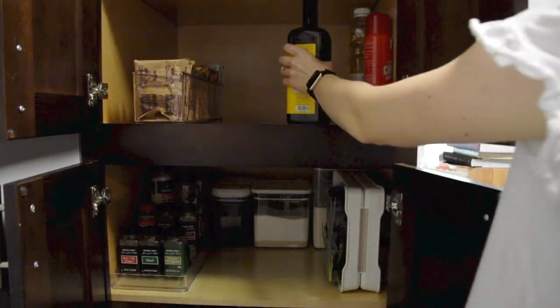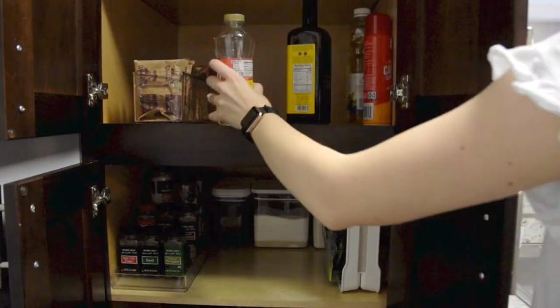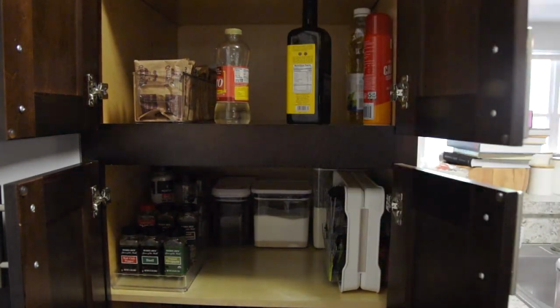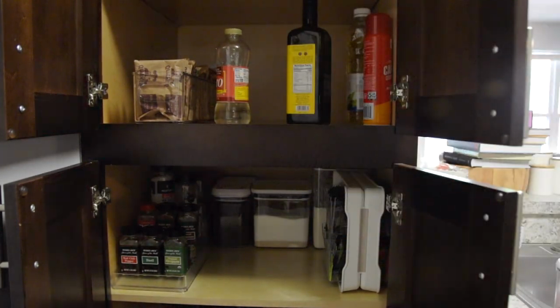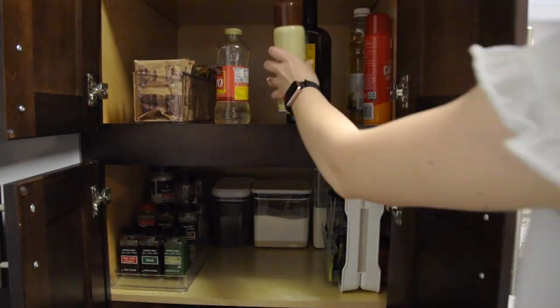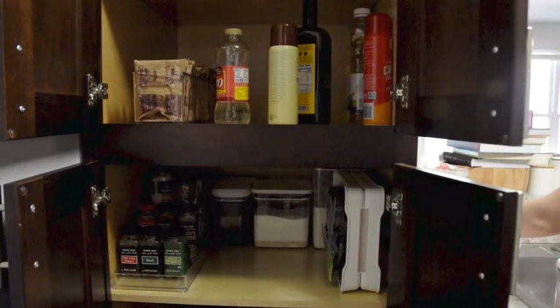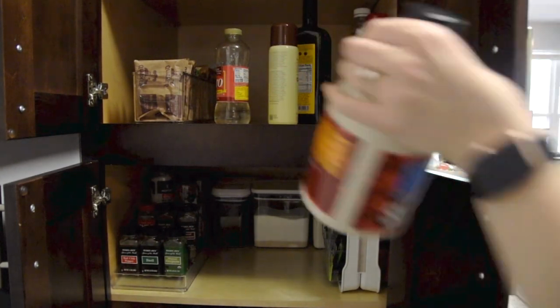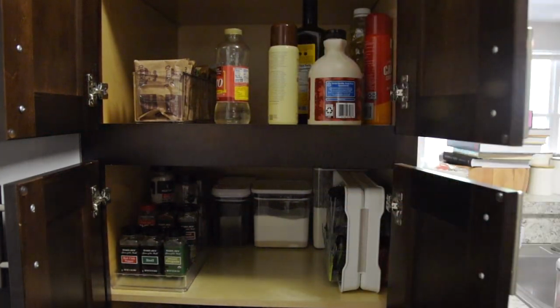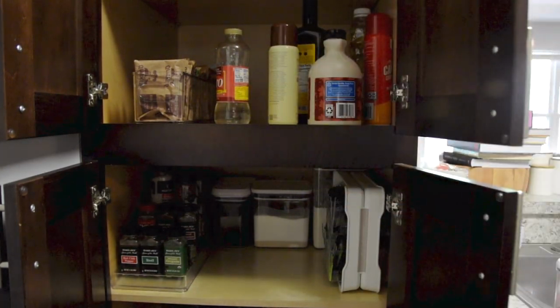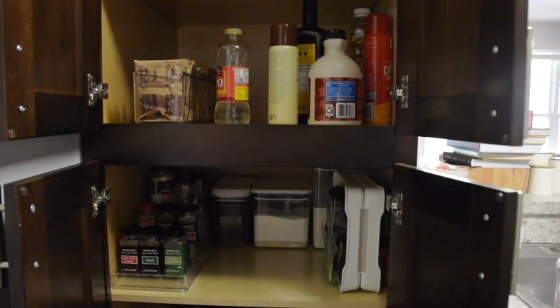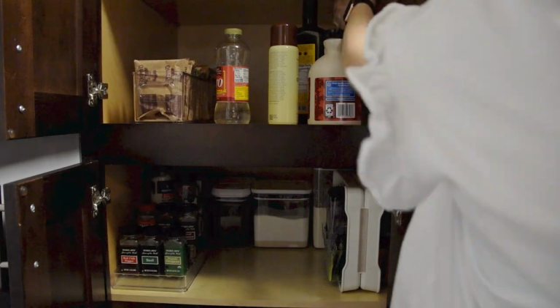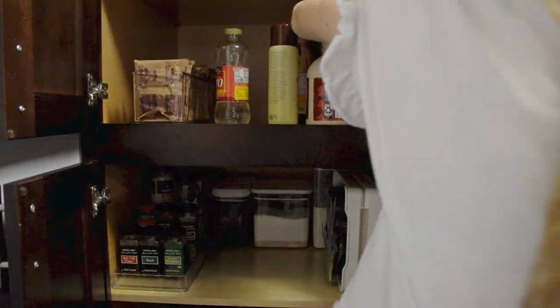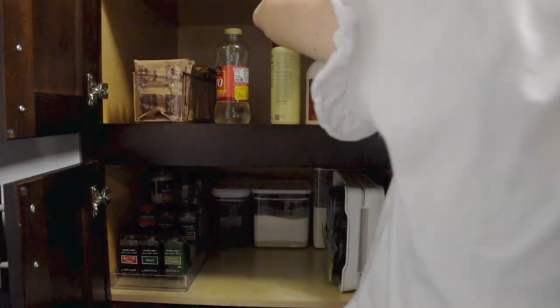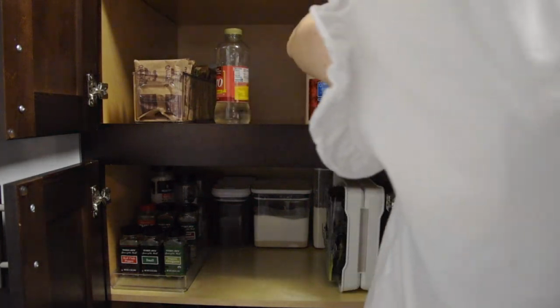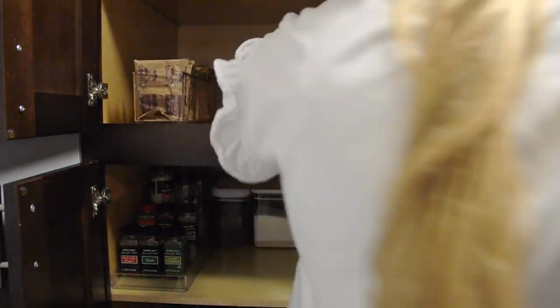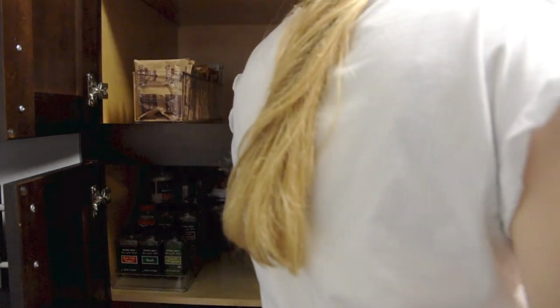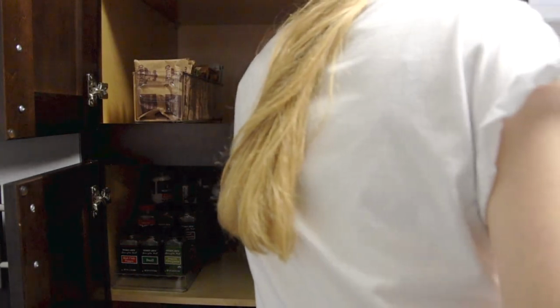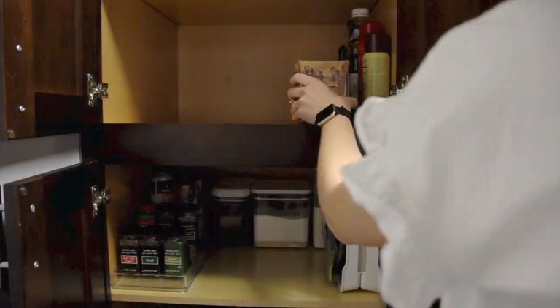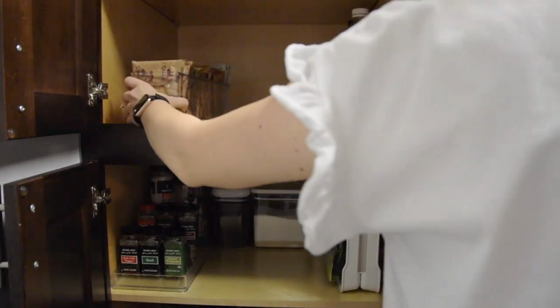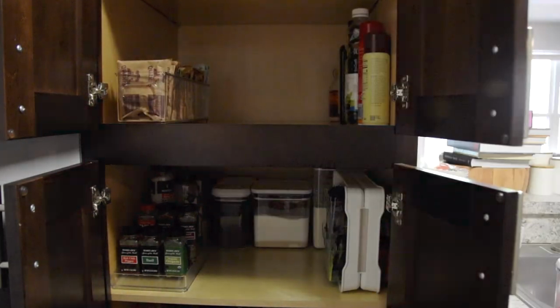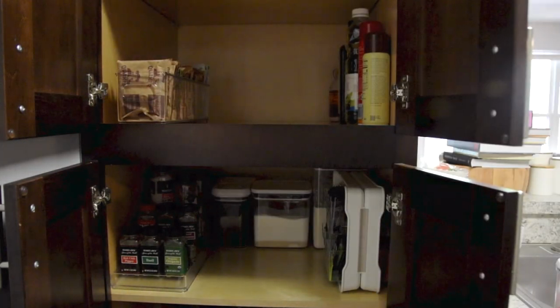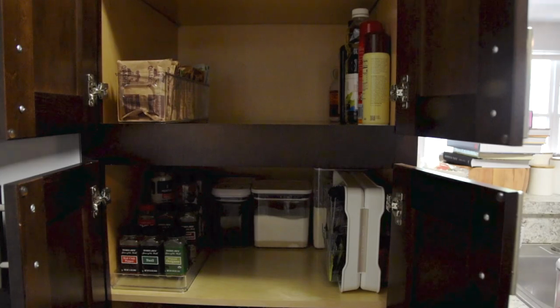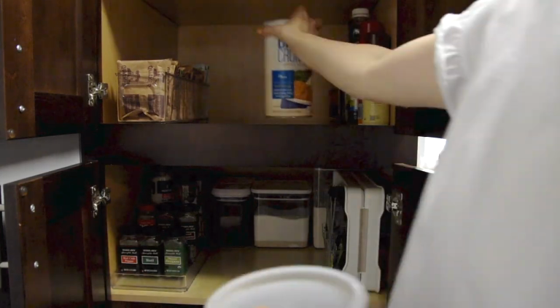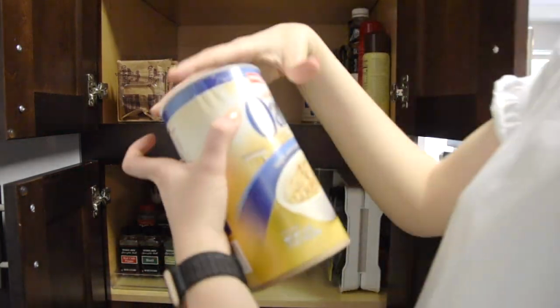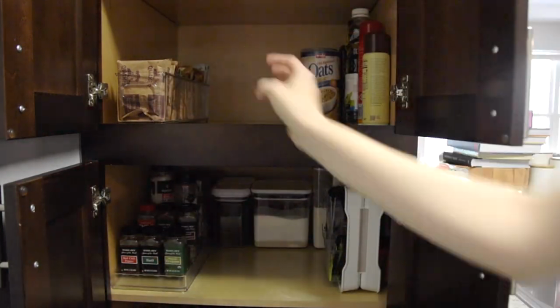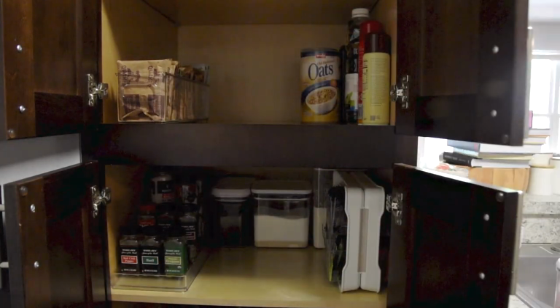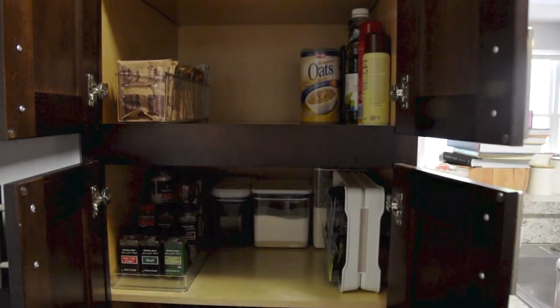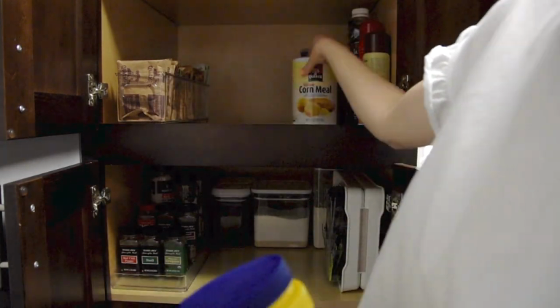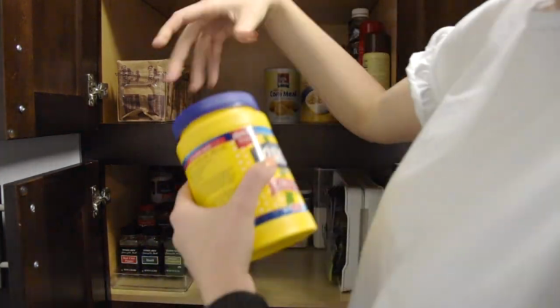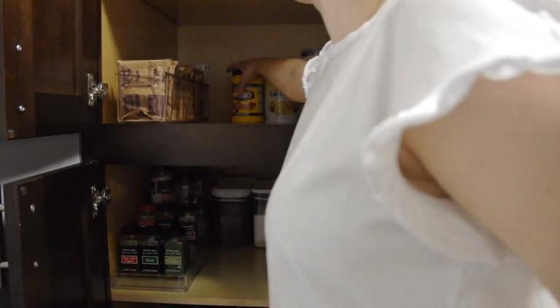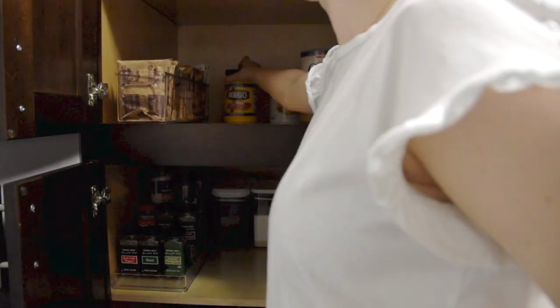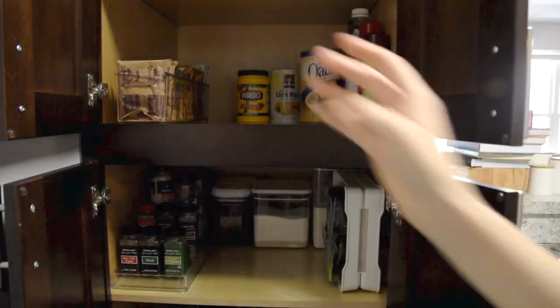This shelf above the baking shelf is a little bit of a hodgepodge — a little bit of a mess. I don't know how much I could improve the organization here besides buying more and more bins, but the more bins I put in, the more busy and eventually disorganized it would end up being. This is probably the least satisfying of all the shelves.